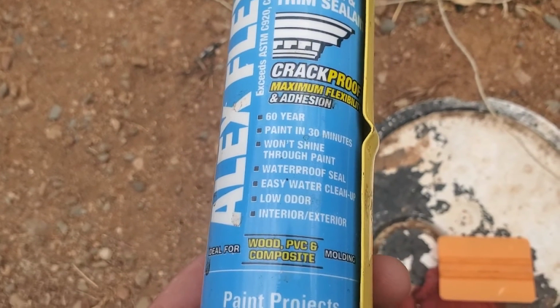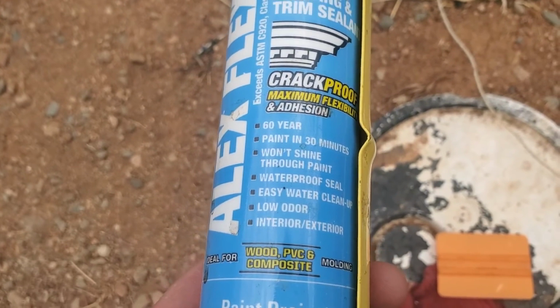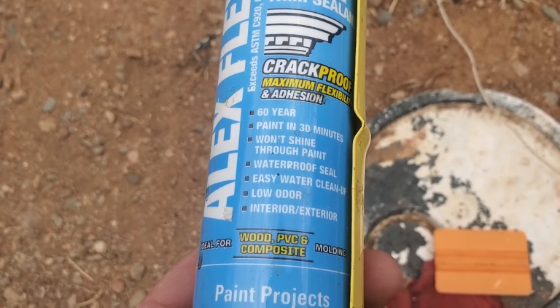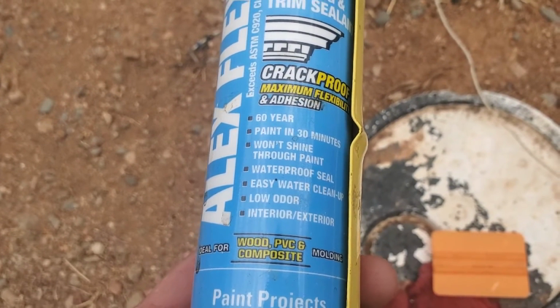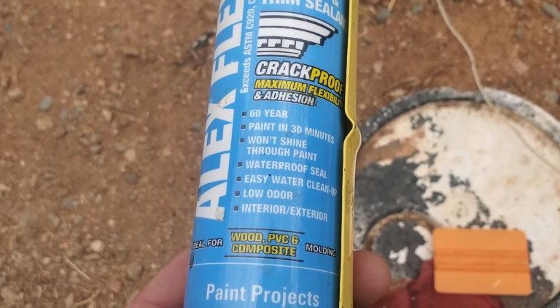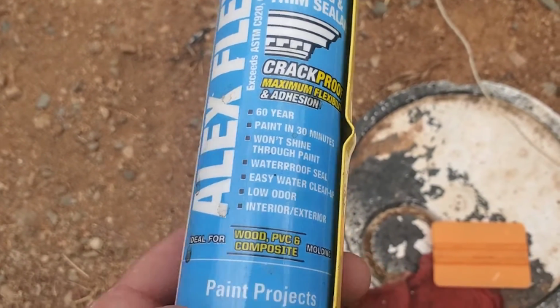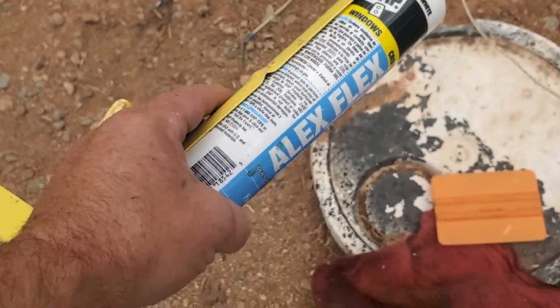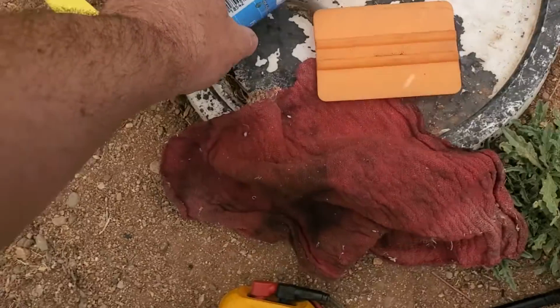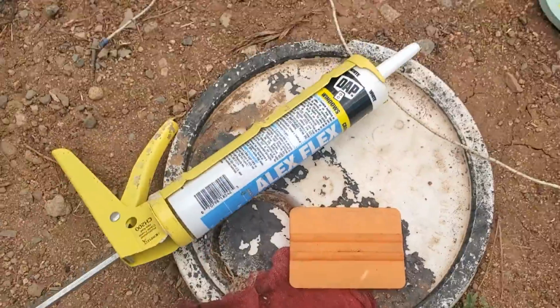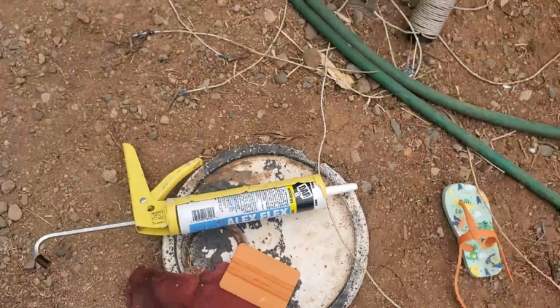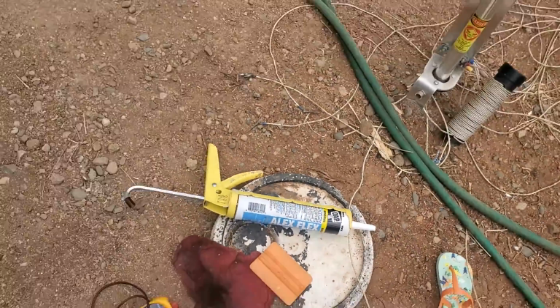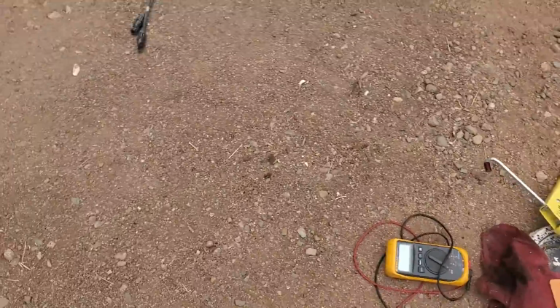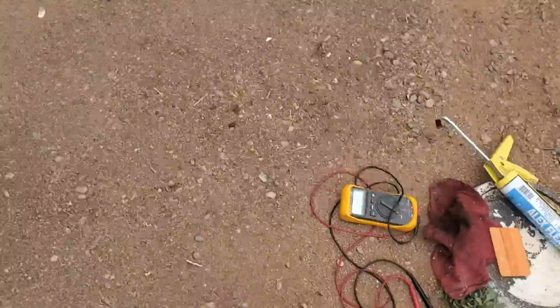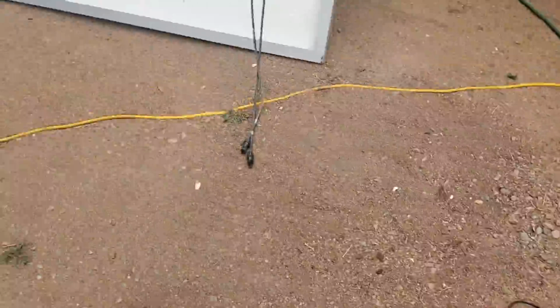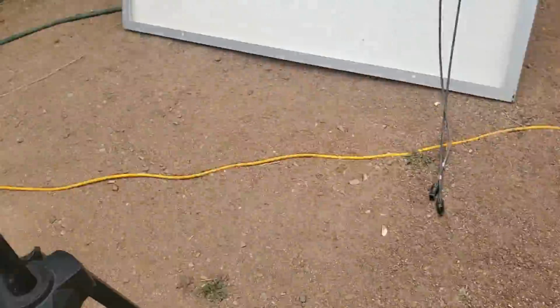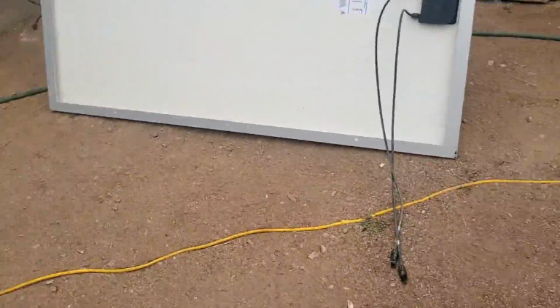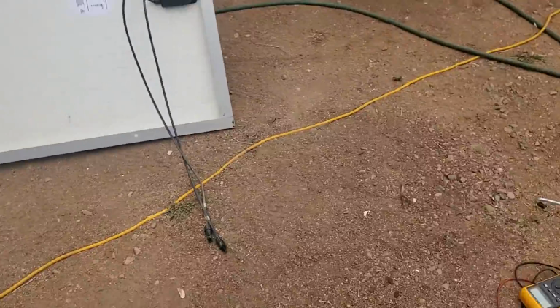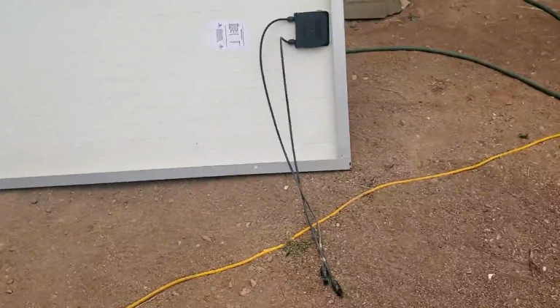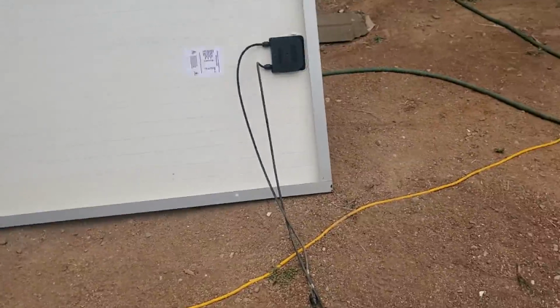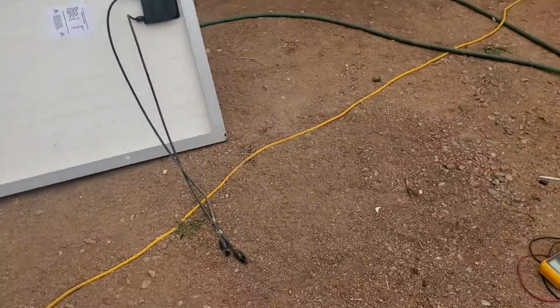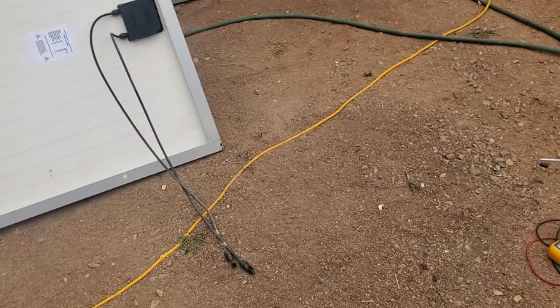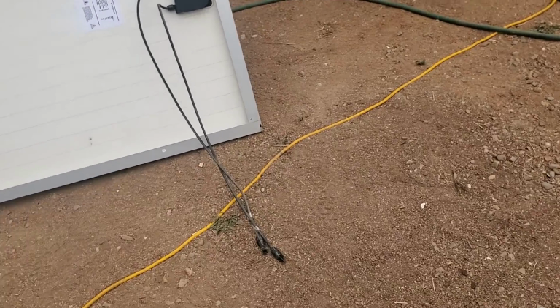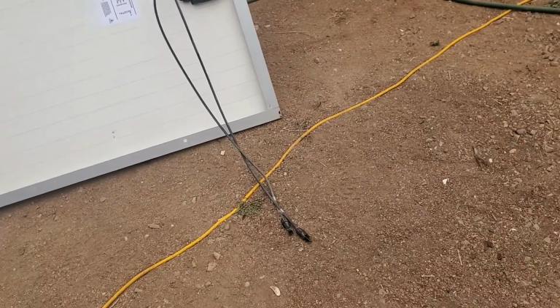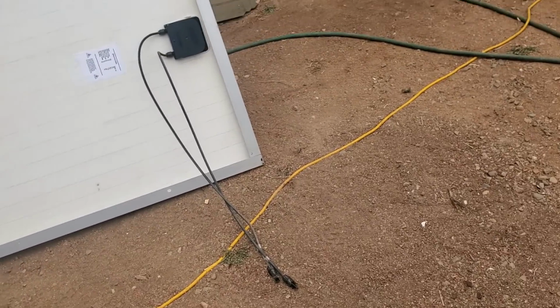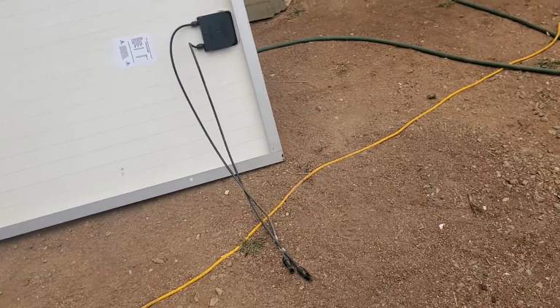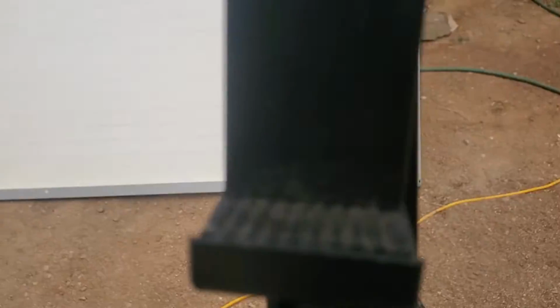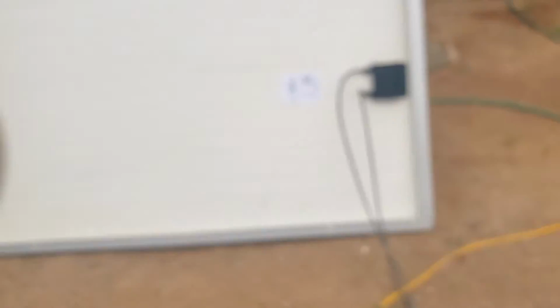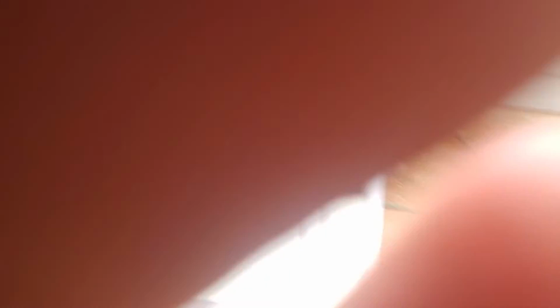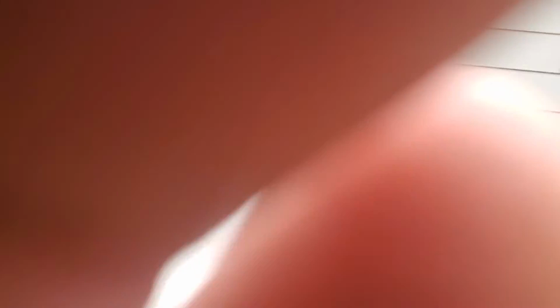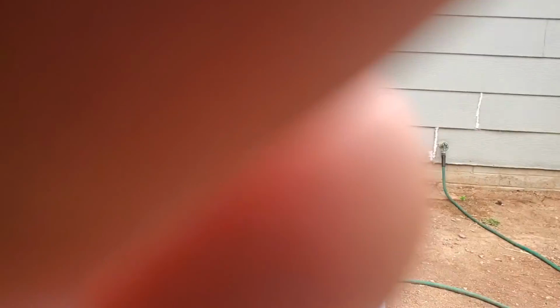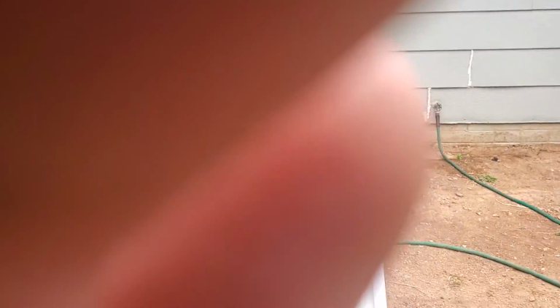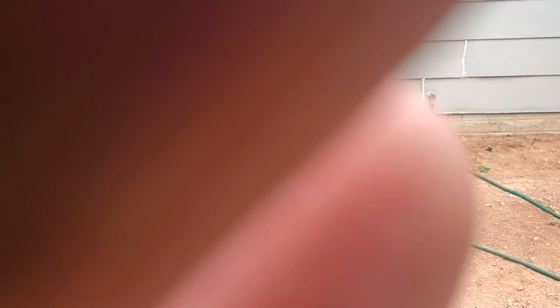Alex flex premium molding and trim, crack-proof crown molding stuff — because I have it laying around. 60 years waterproof, blah blah blah. I'm not gonna use silicone because it's more expensive and it's probably still not gonna hold up to the Arizona sun.